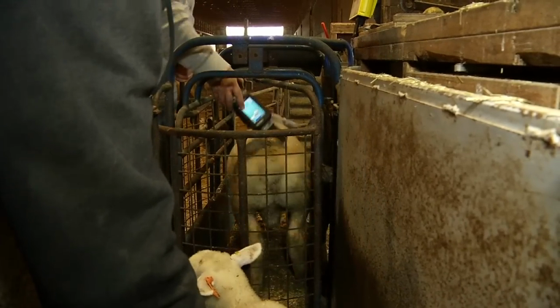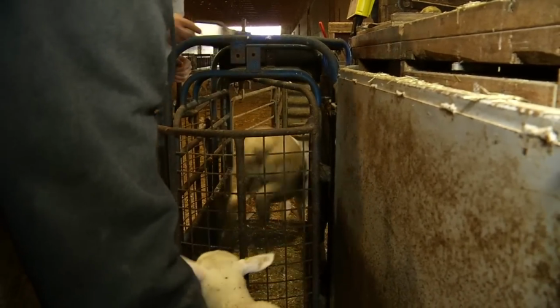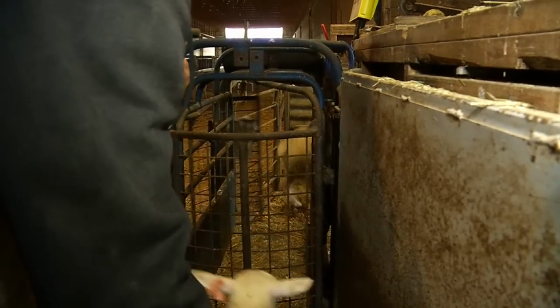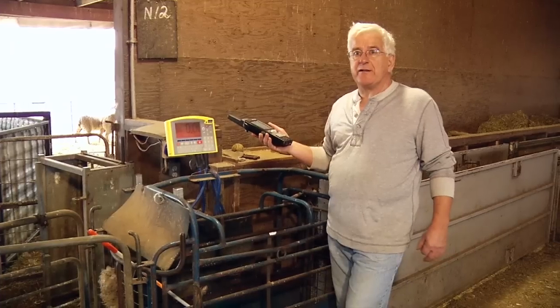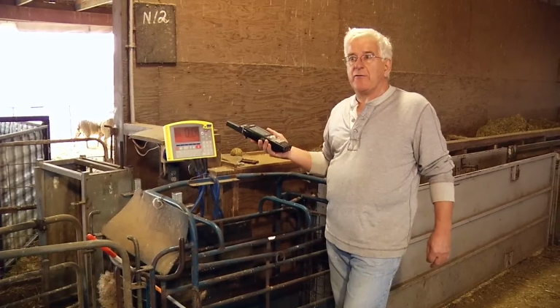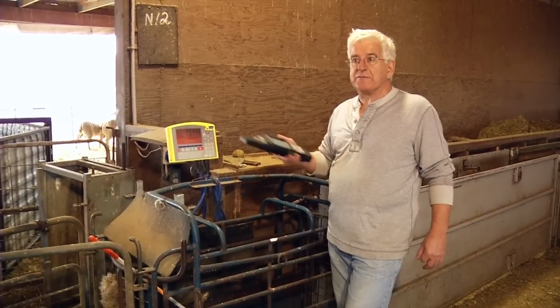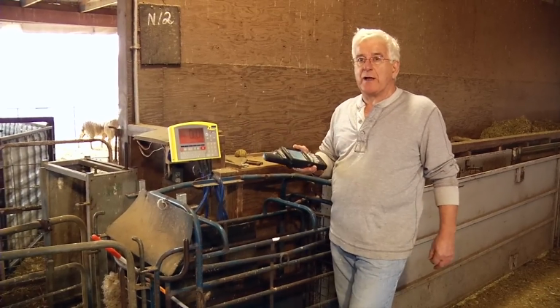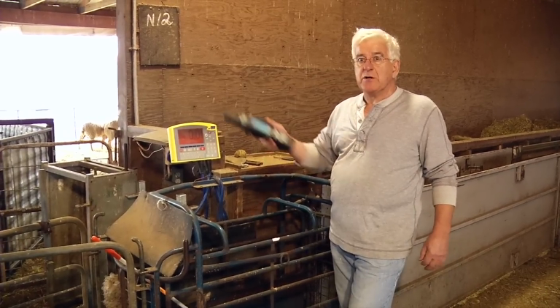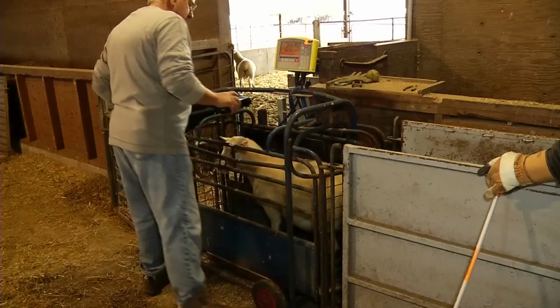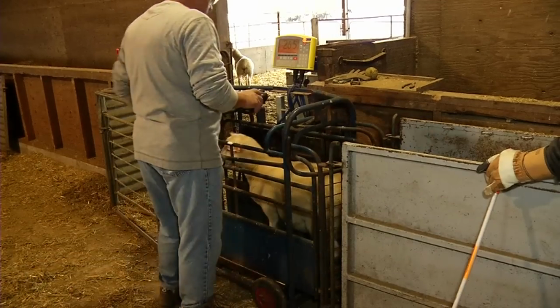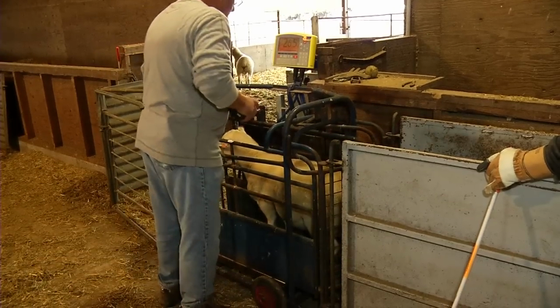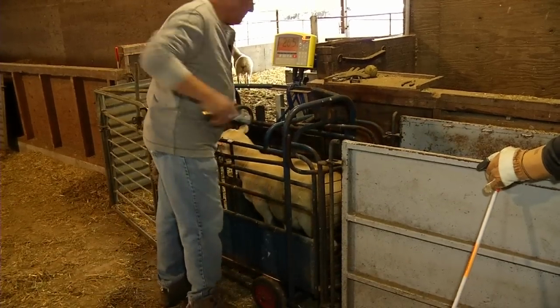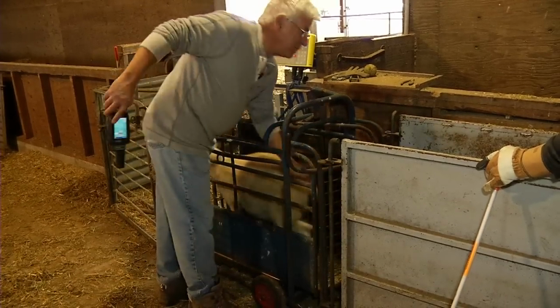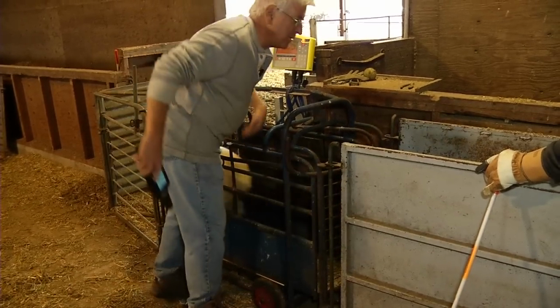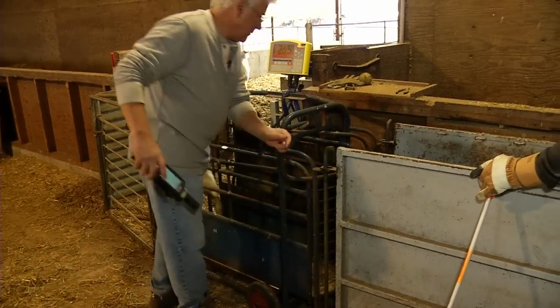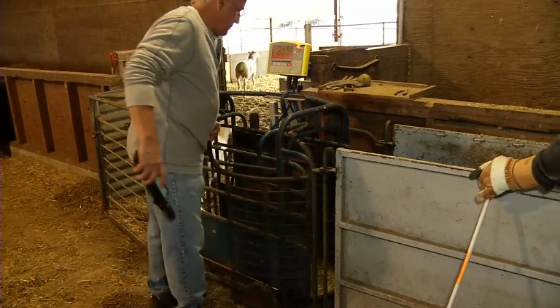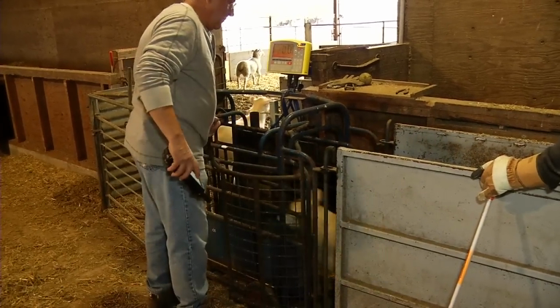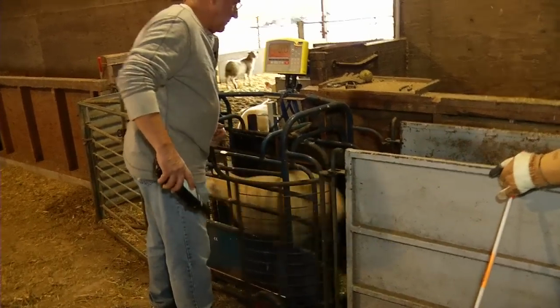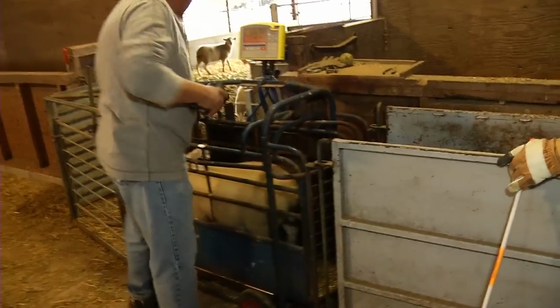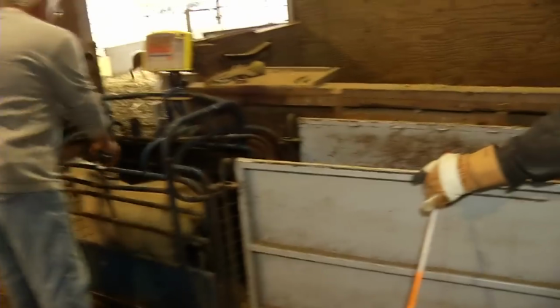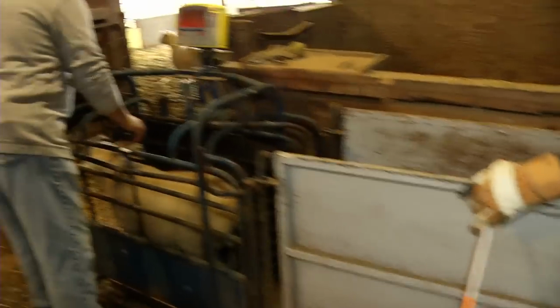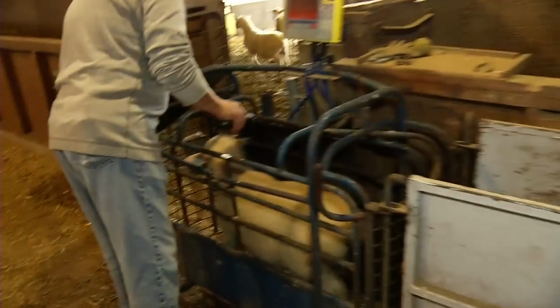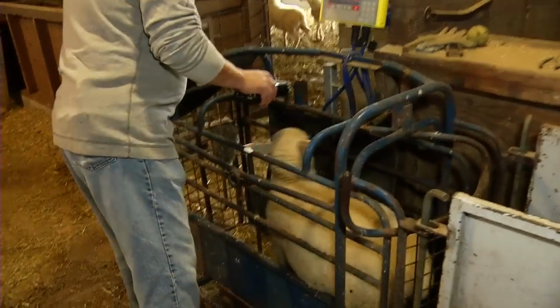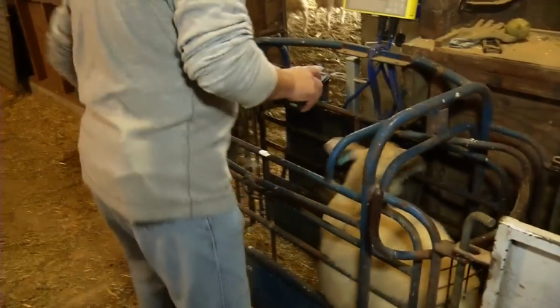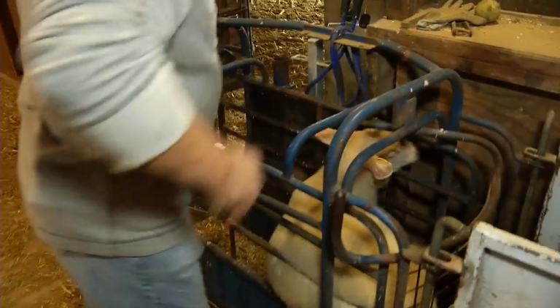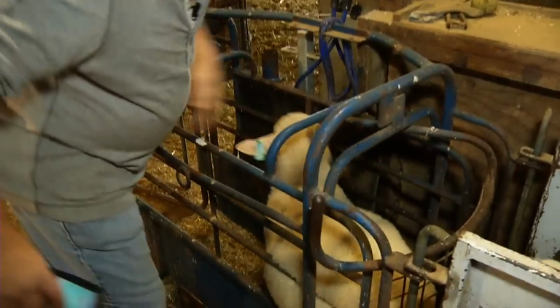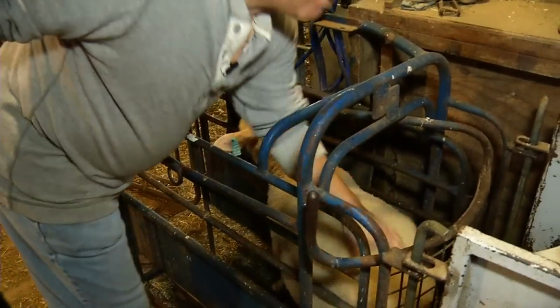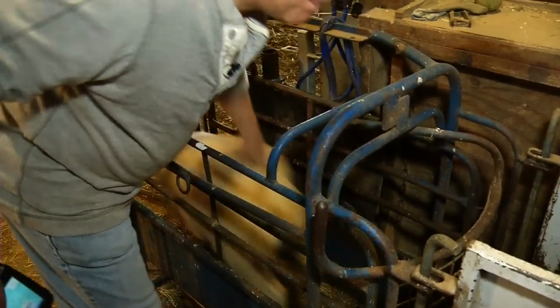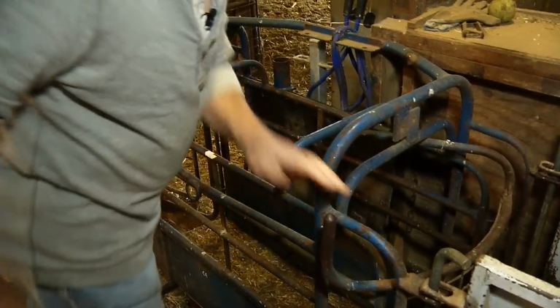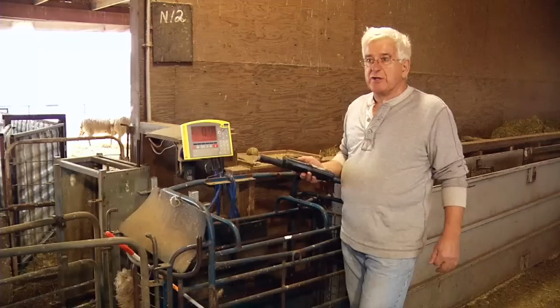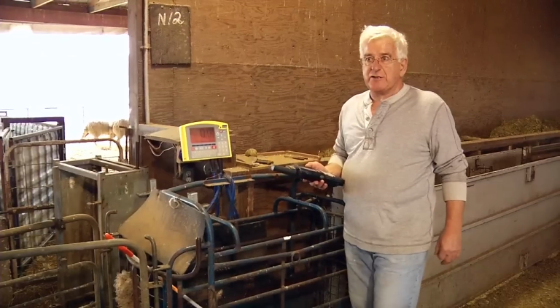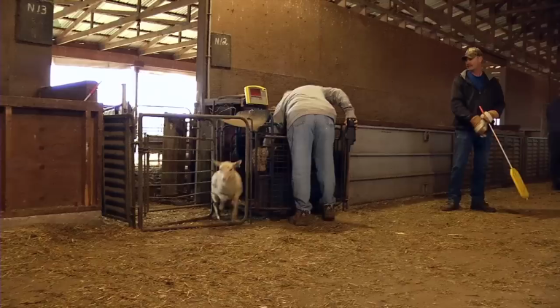At this stage we separate the ram lambs and the ewe lambs so the ram lambs will be in a group by themselves and the ewe lambs in a group by themselves, so that we don't end up with any accidental breeding occurring later on, and also so the rams are not chasing the ewe lambs around.